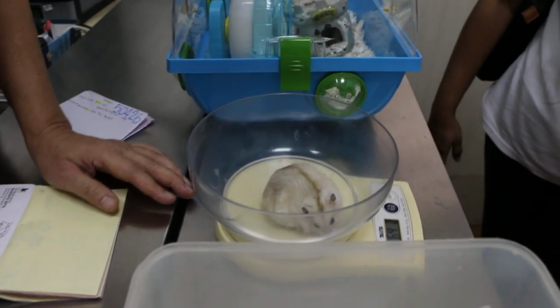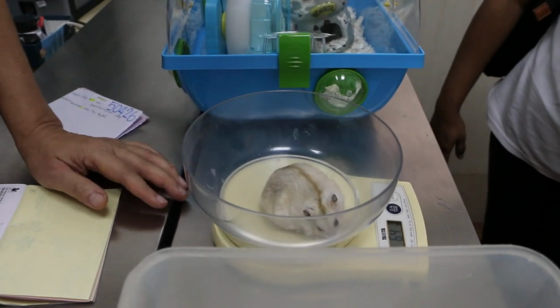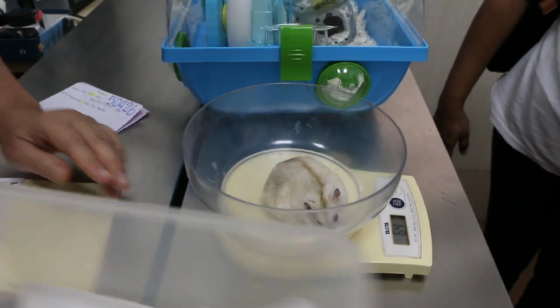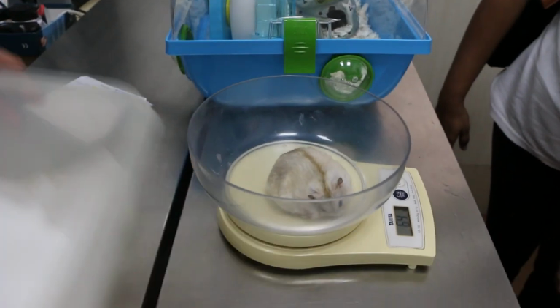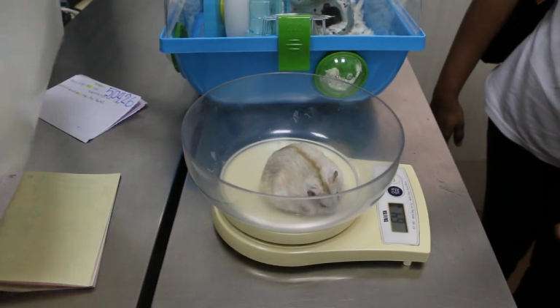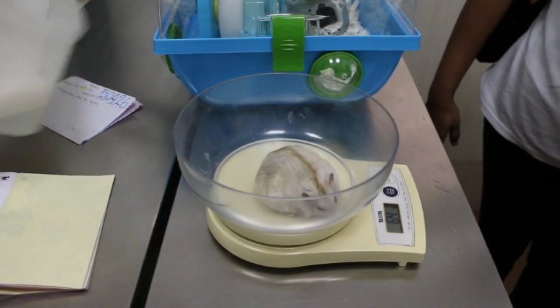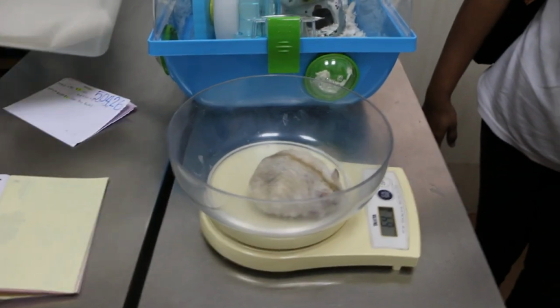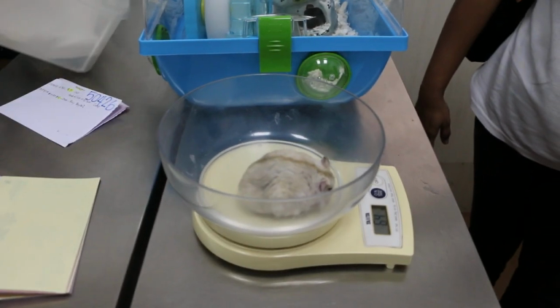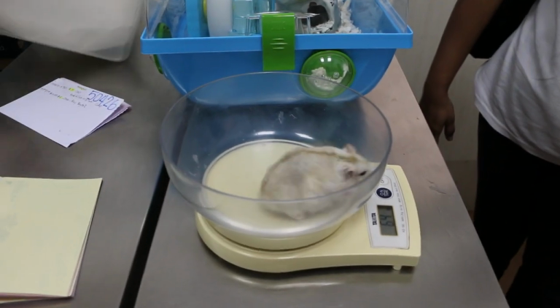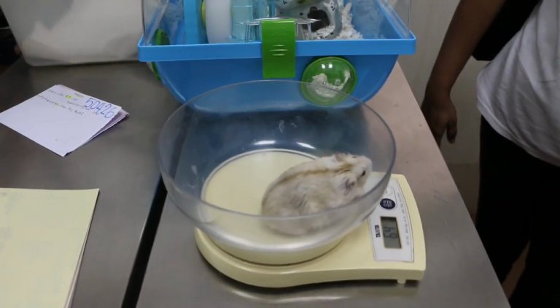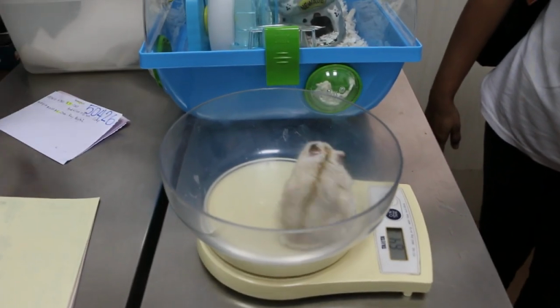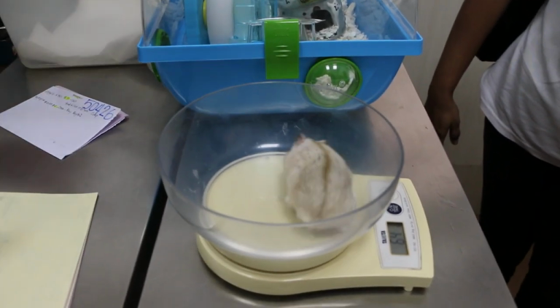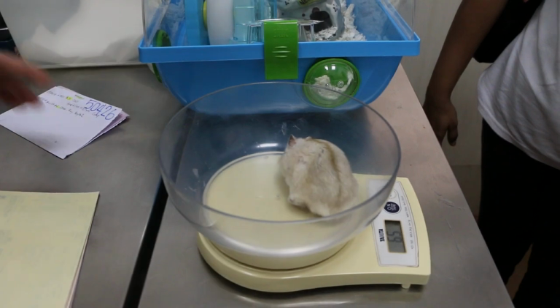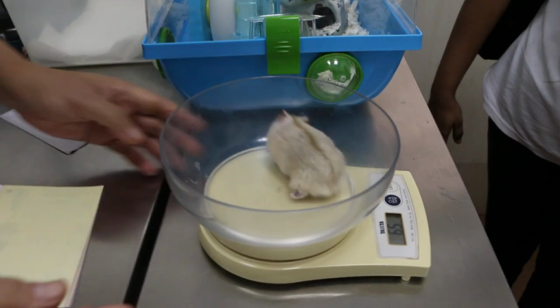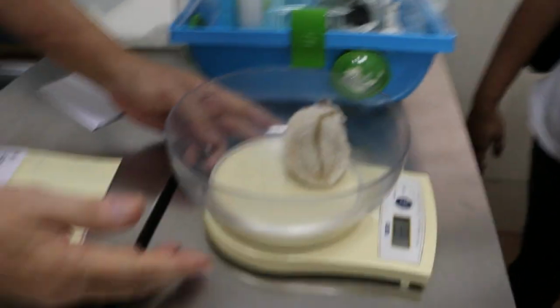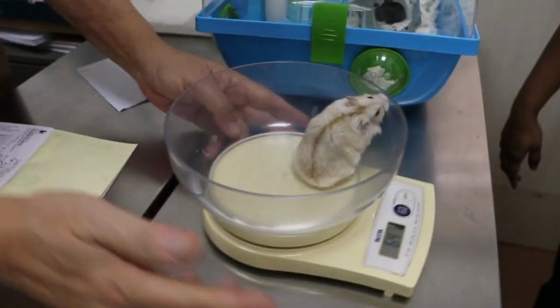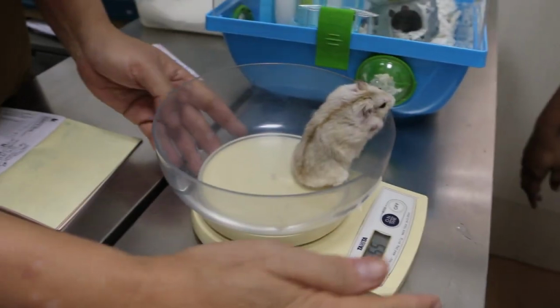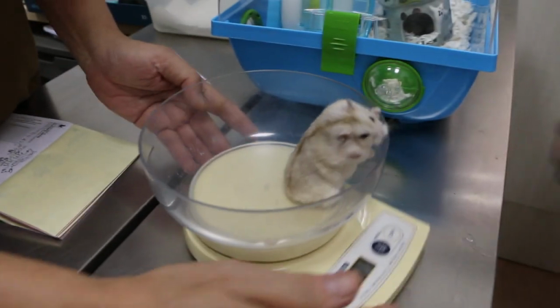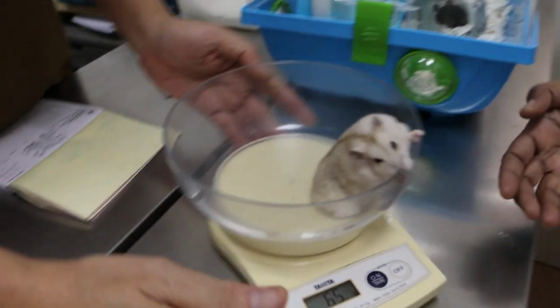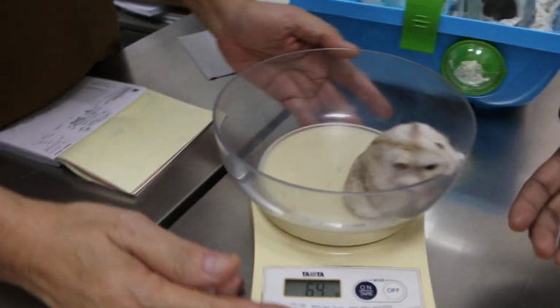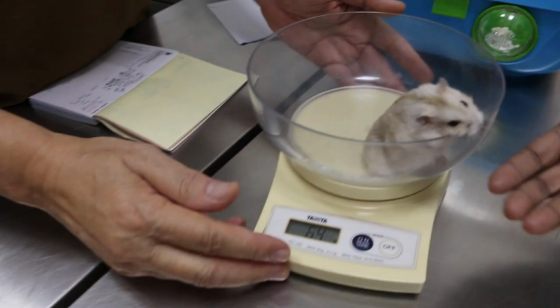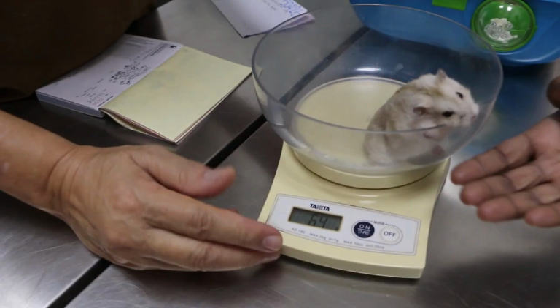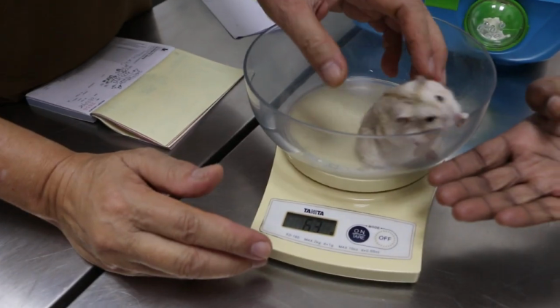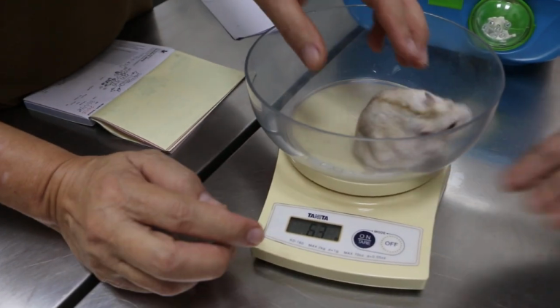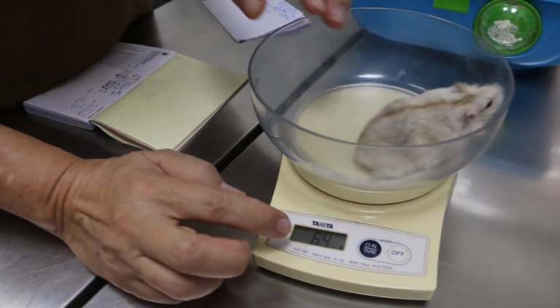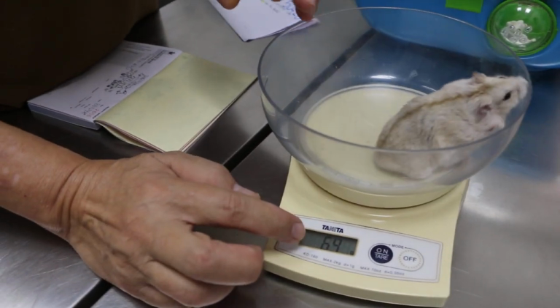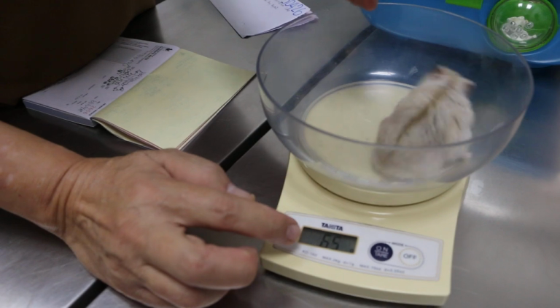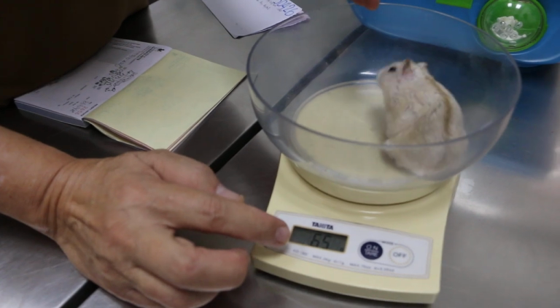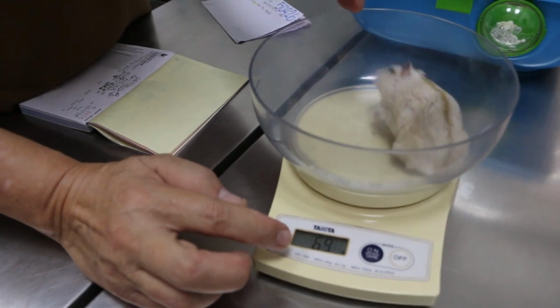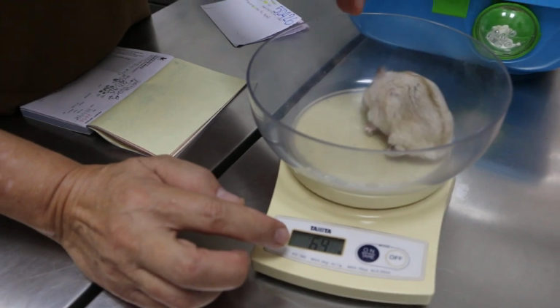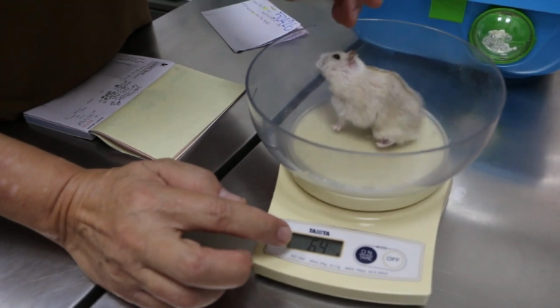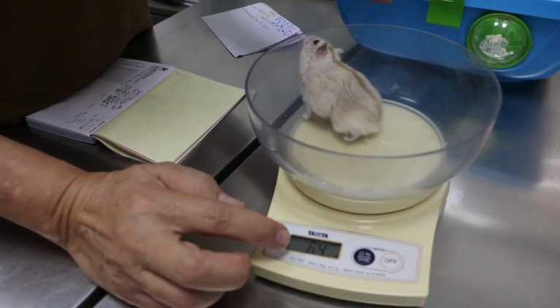Today is the 5th of September 2018. This one-year-old May. Grab hamster. It weighs 65 grams — 64 grams.